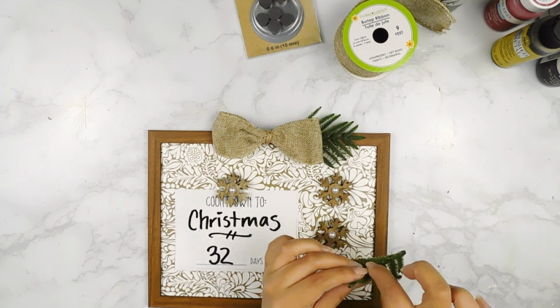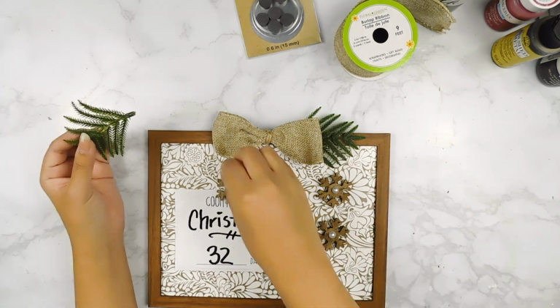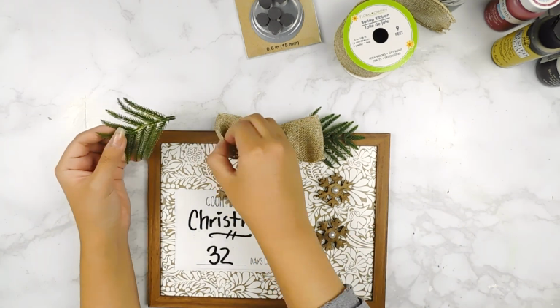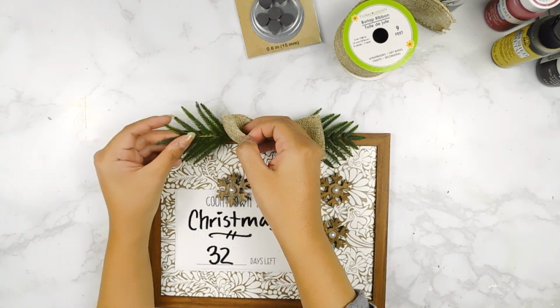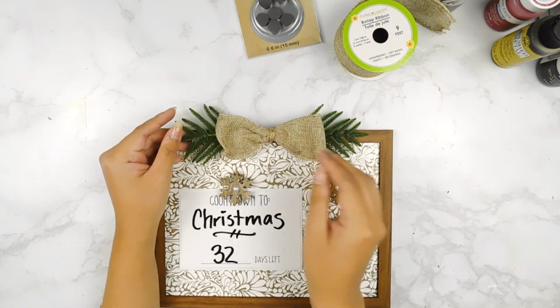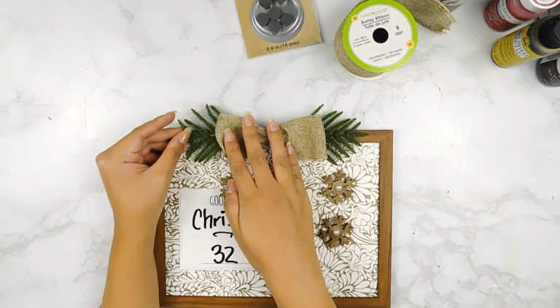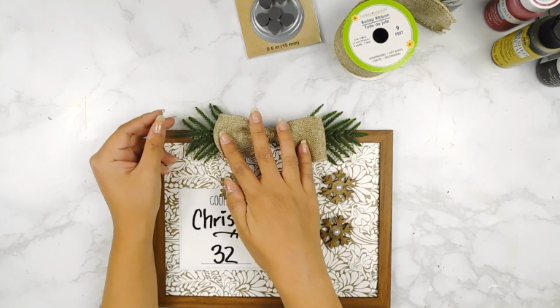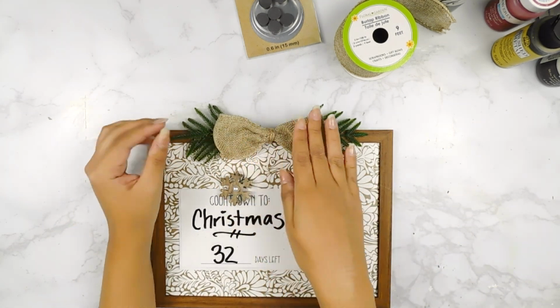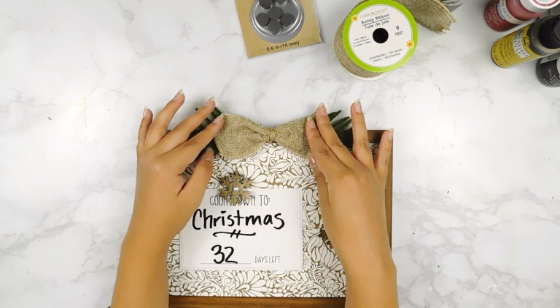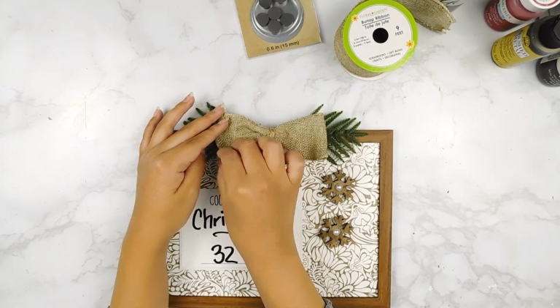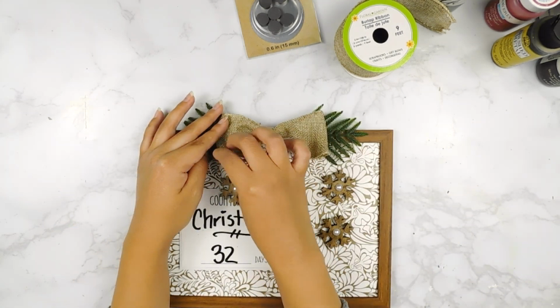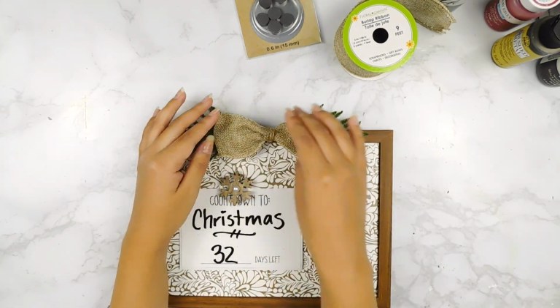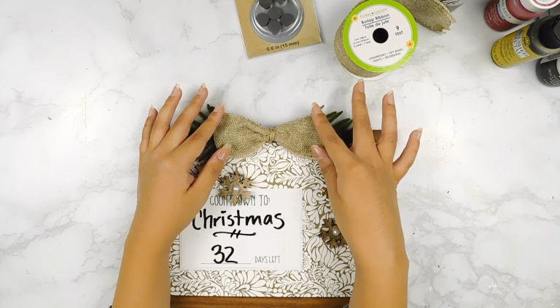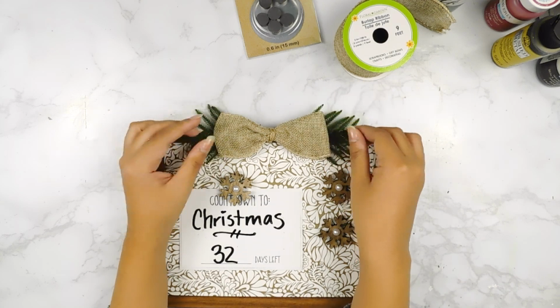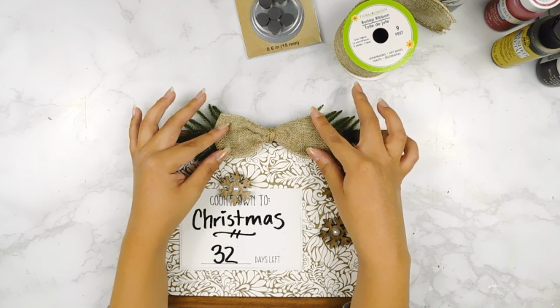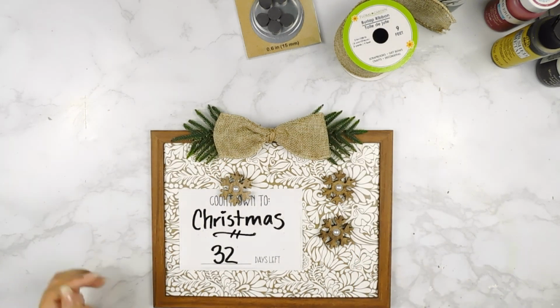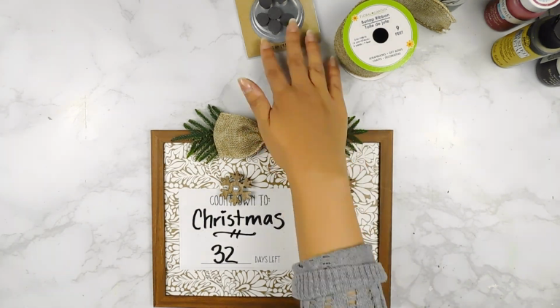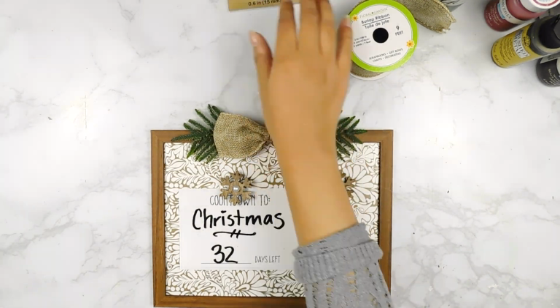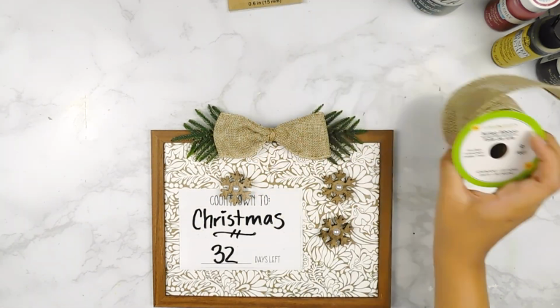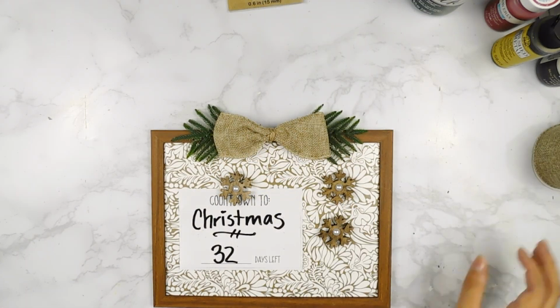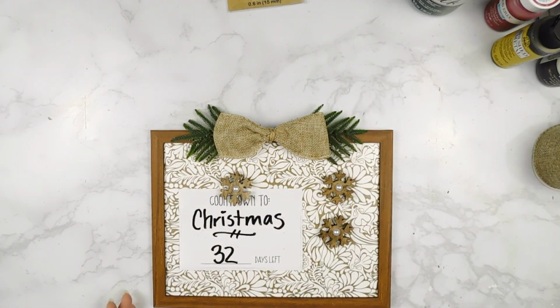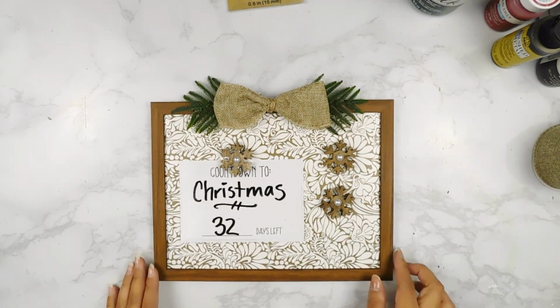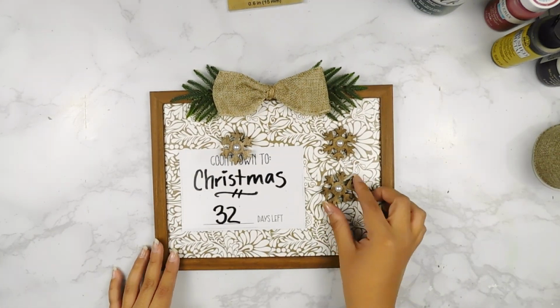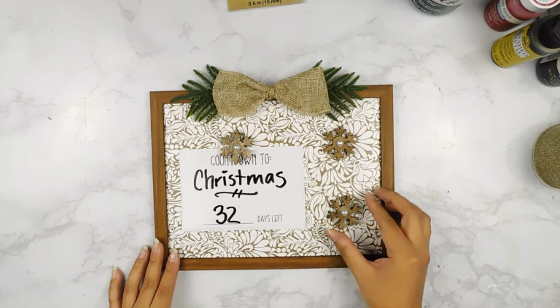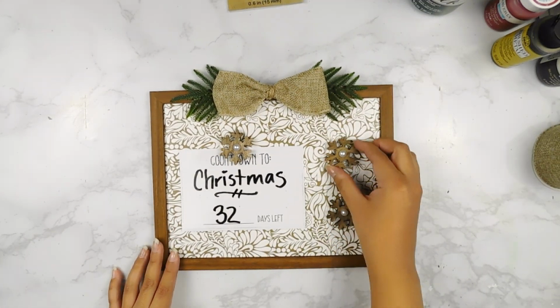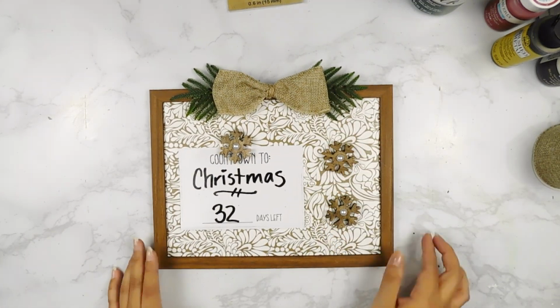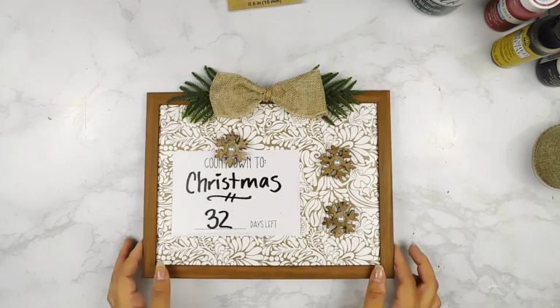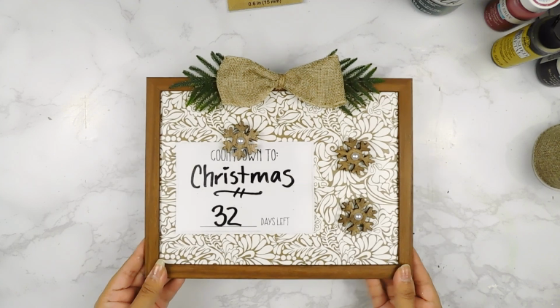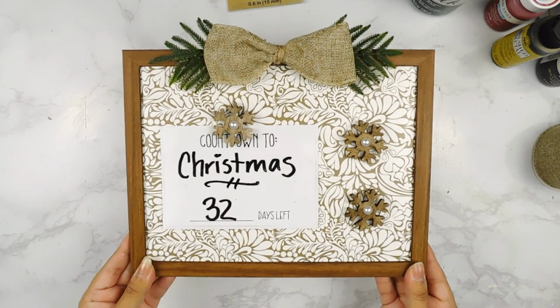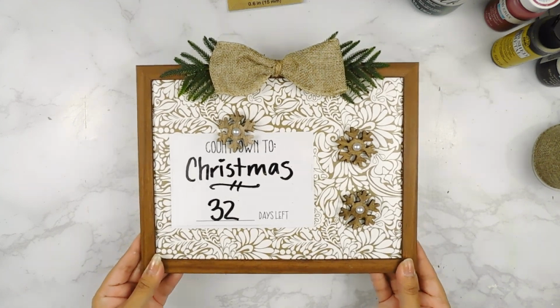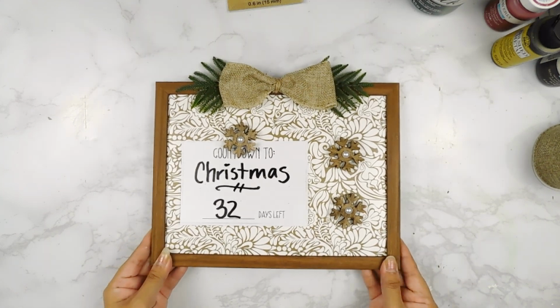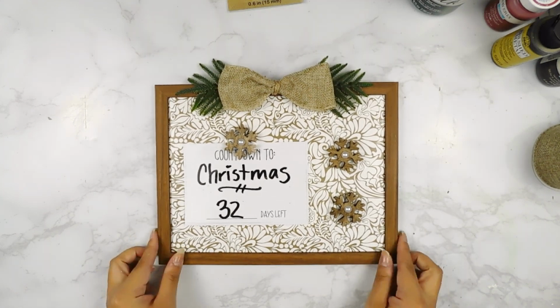And with these last little finishing touches, that'll be it for today's fun contact paper DIYs. I think they came out so cute! Please let me know which one was your favorite in the comment section below!